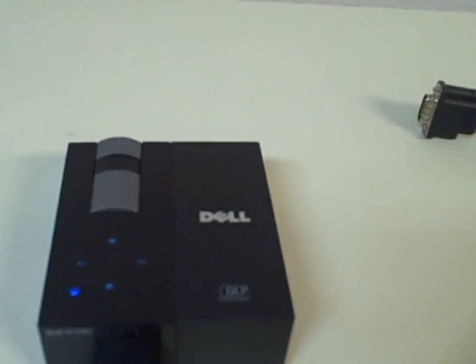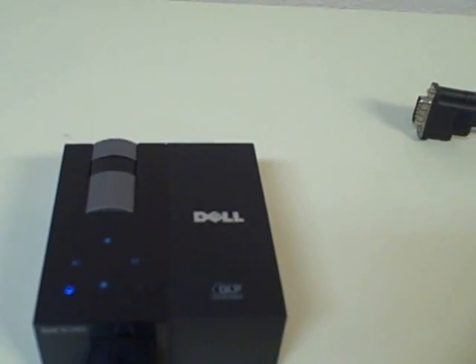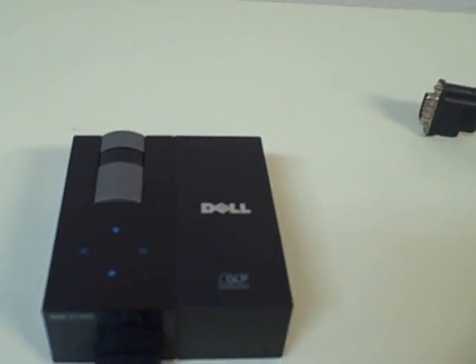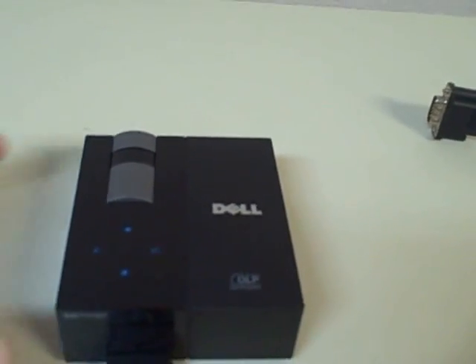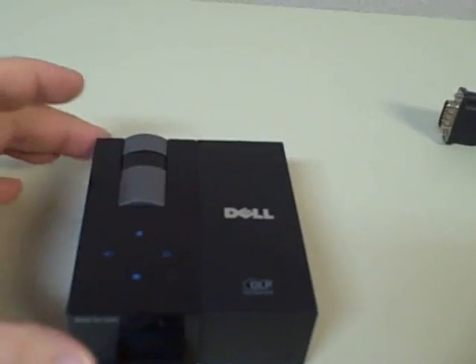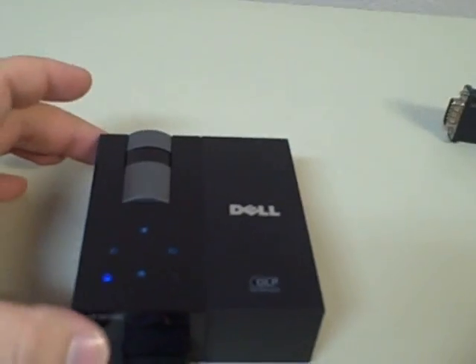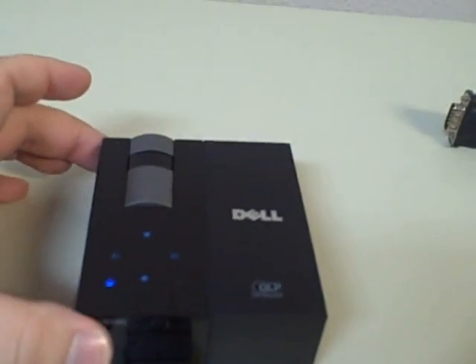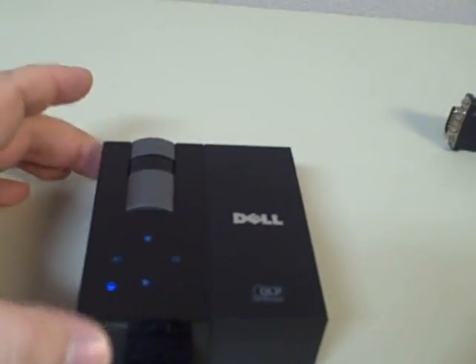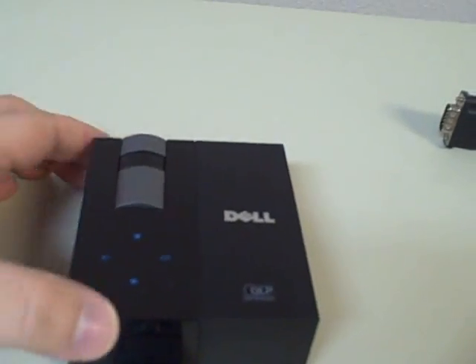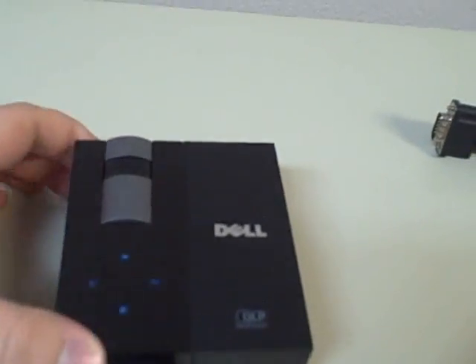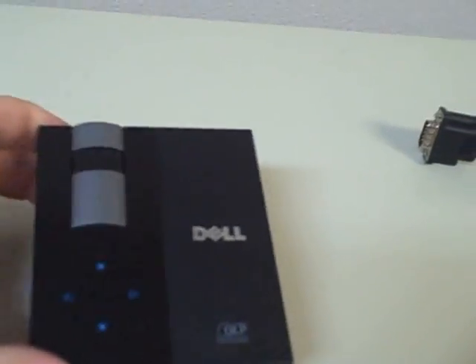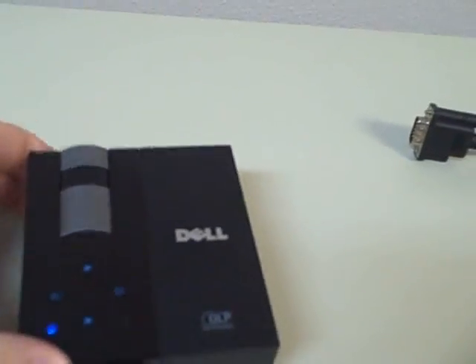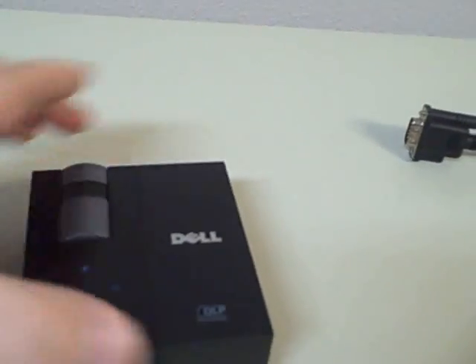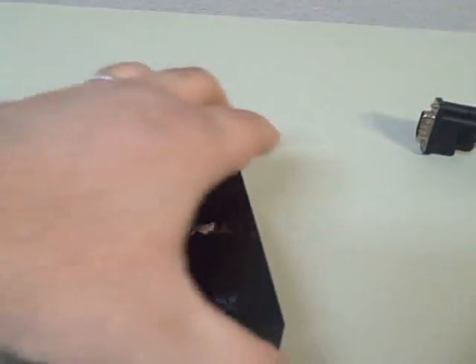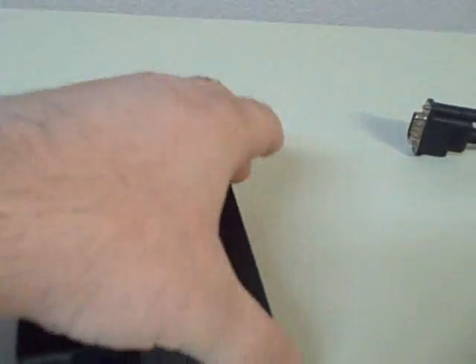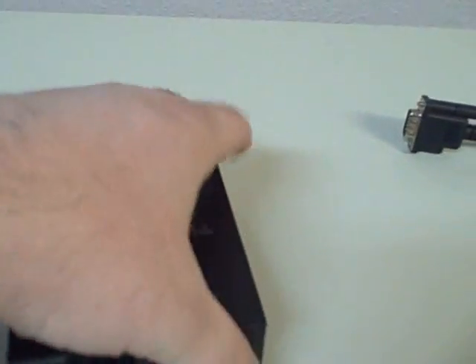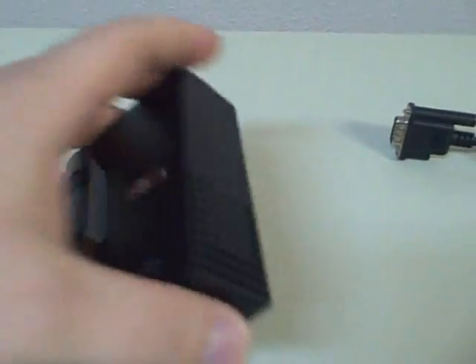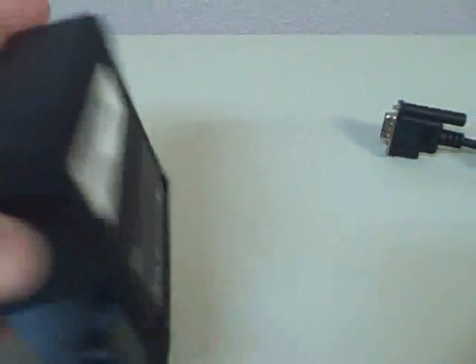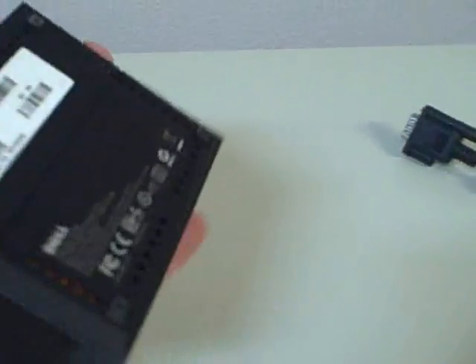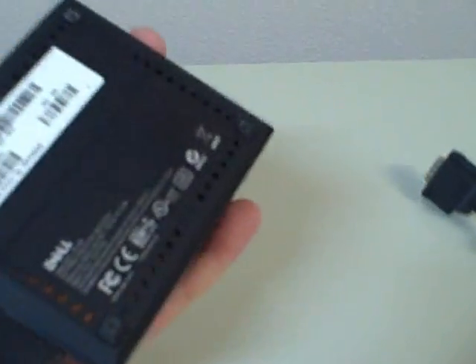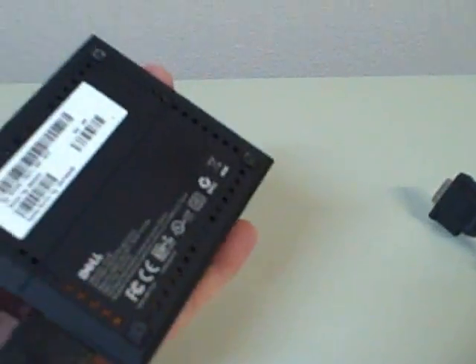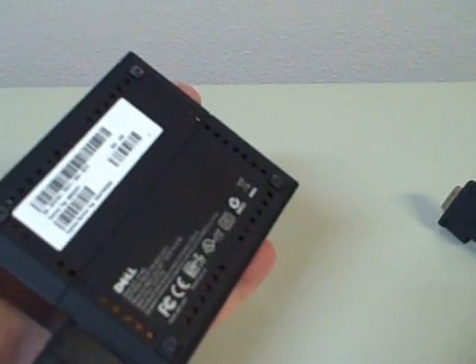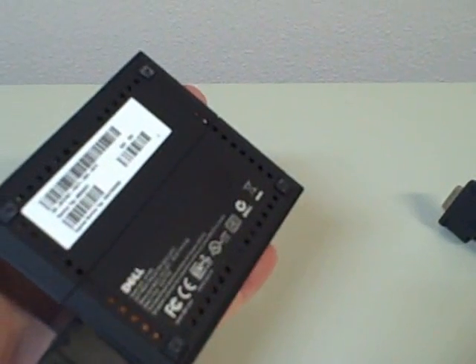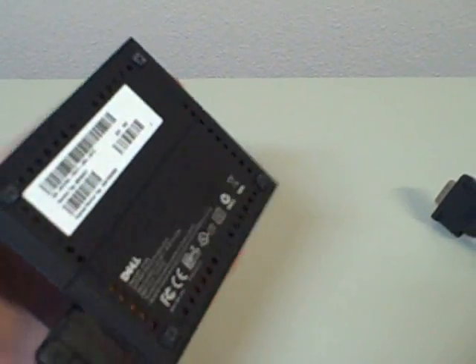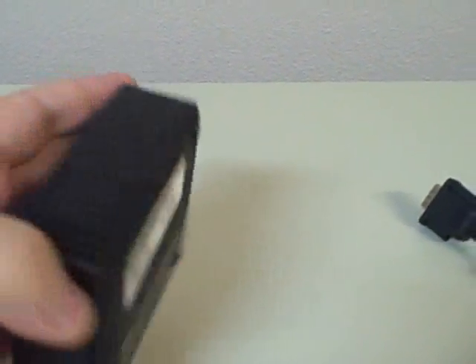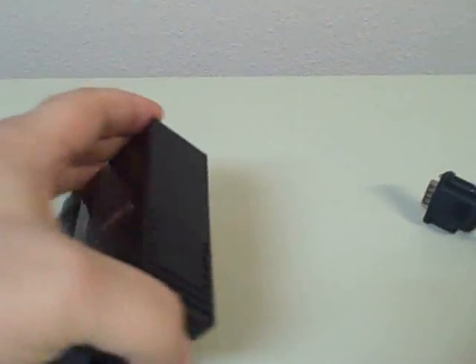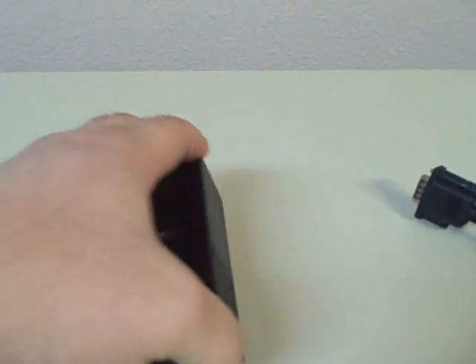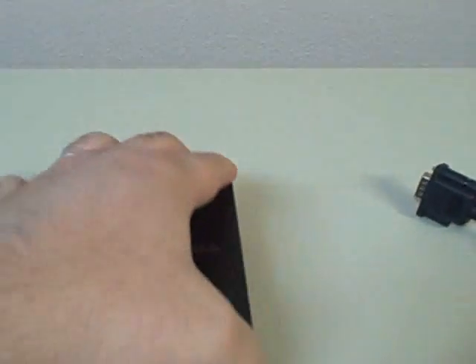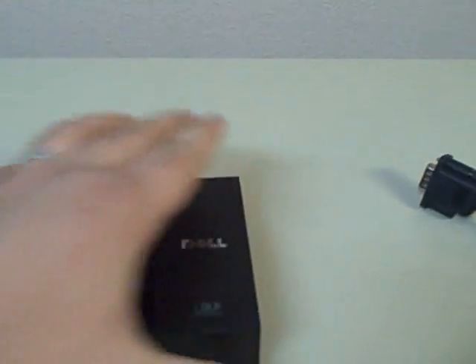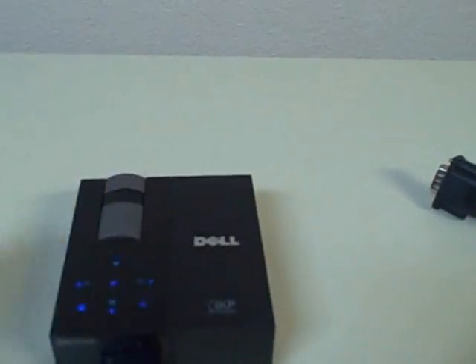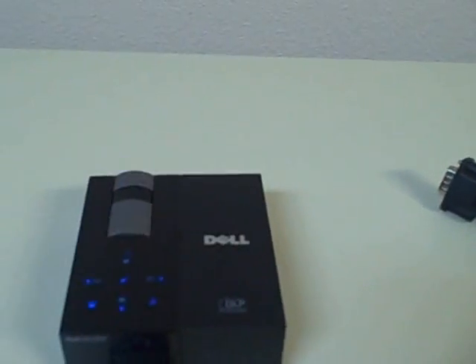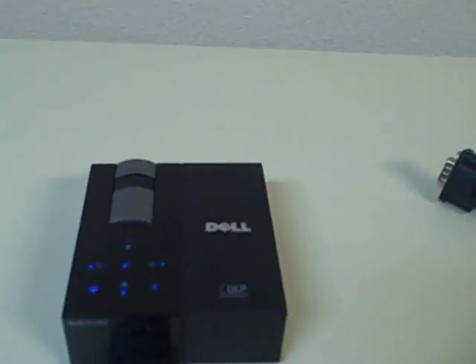Another major advantage of this model is it uses LED technology. There is no lamp to replace. The lamp lasts about 10,000 hours.